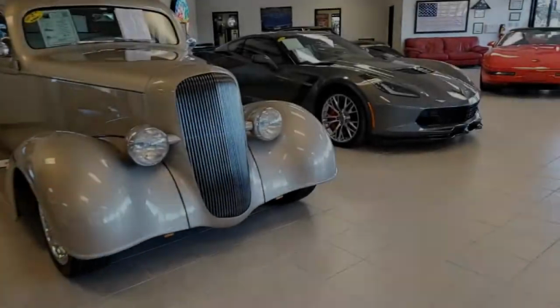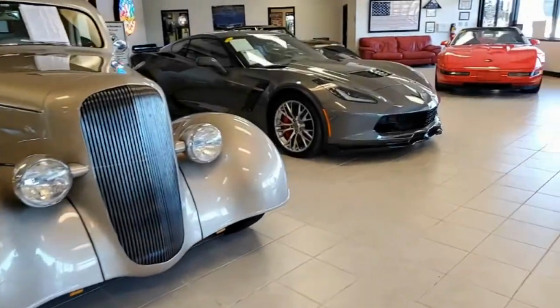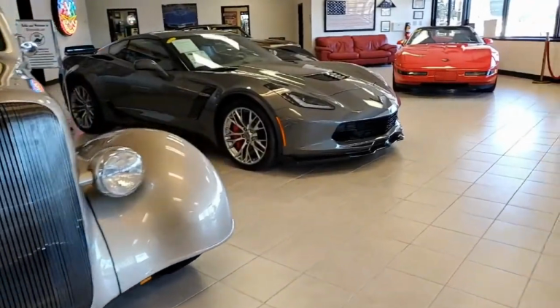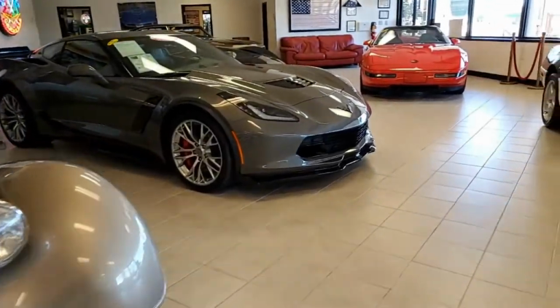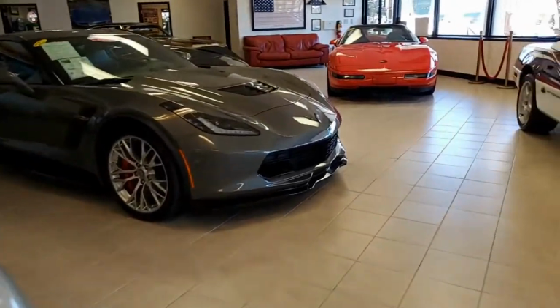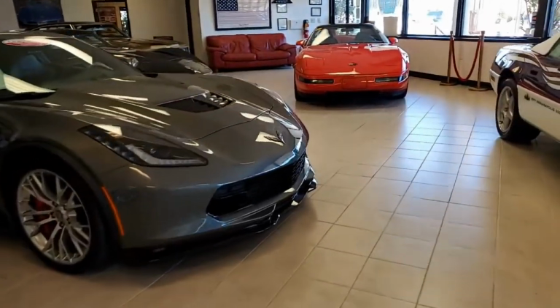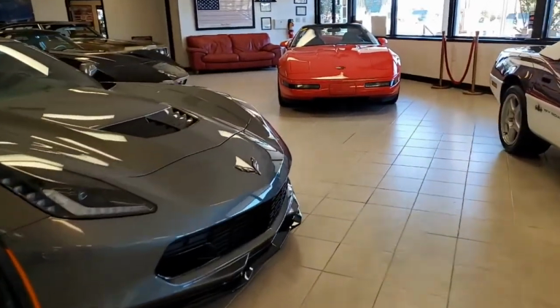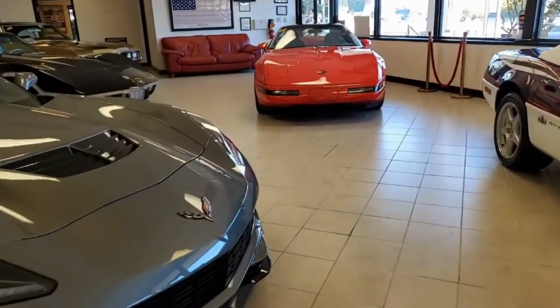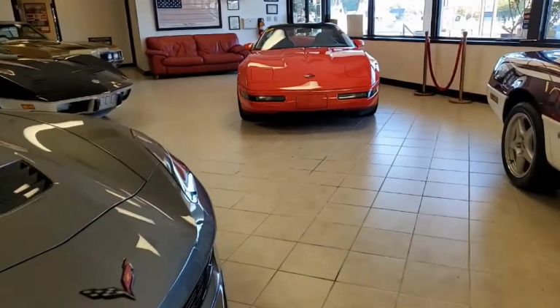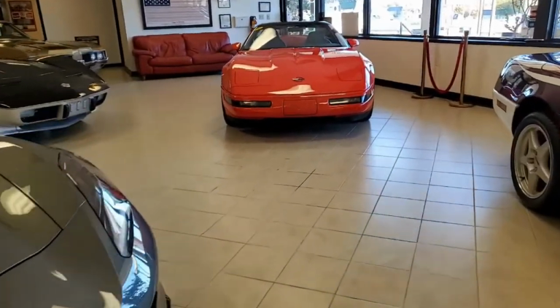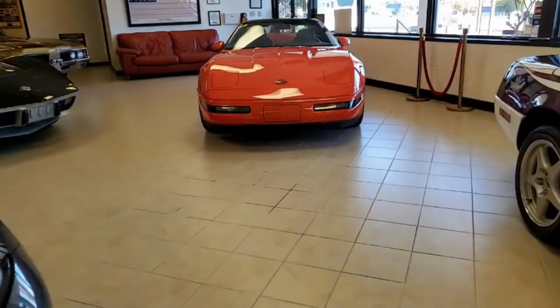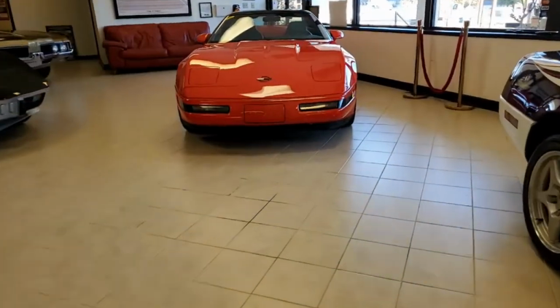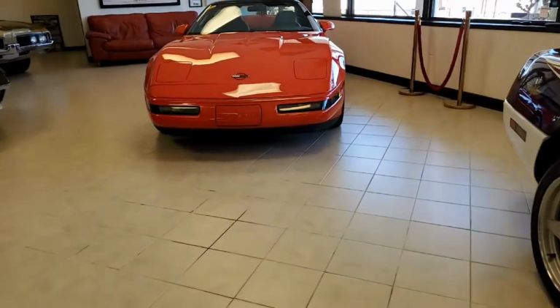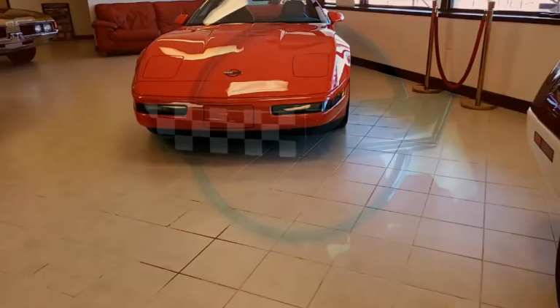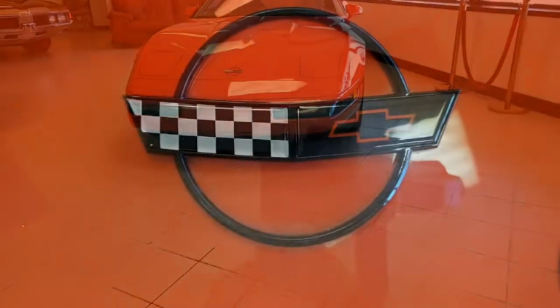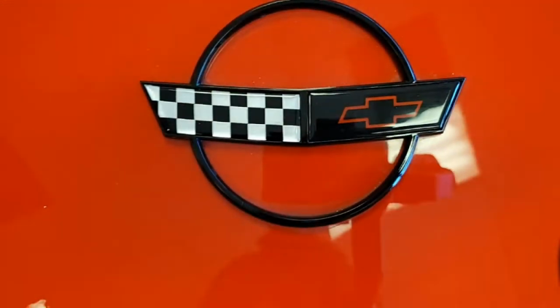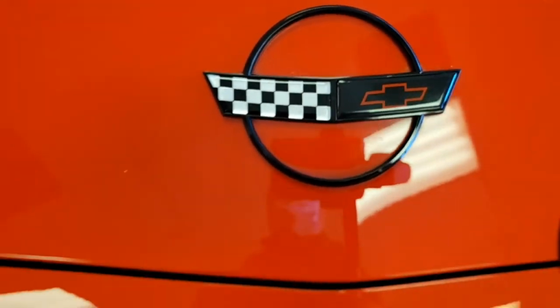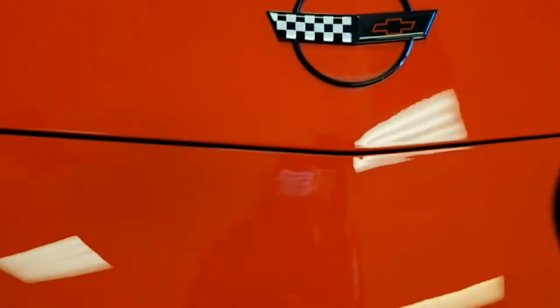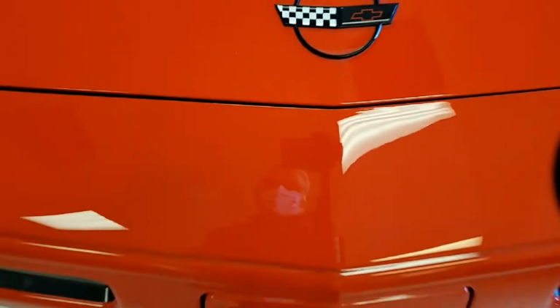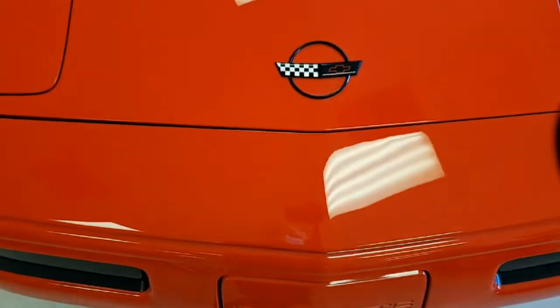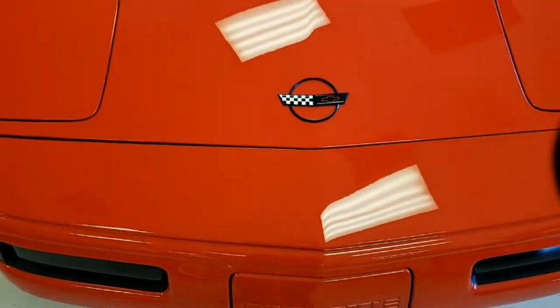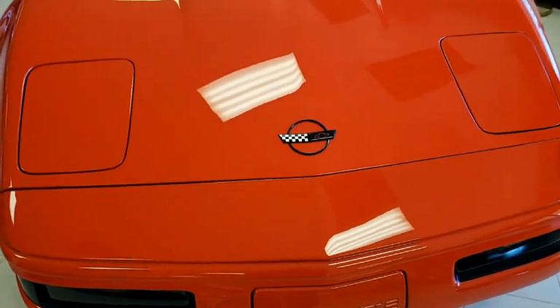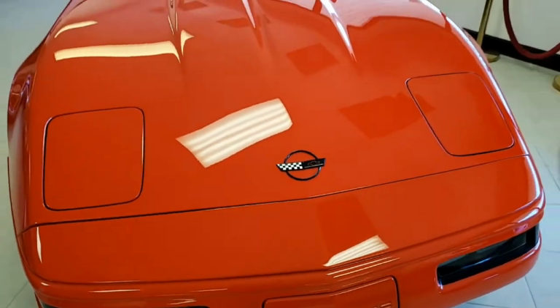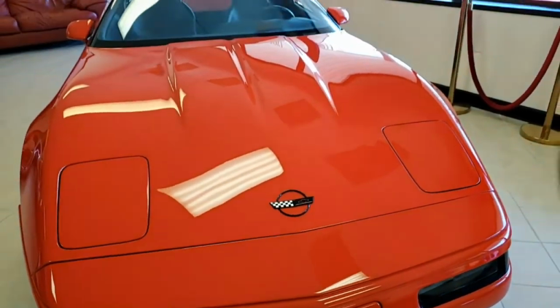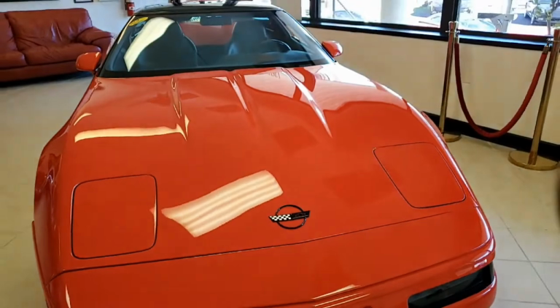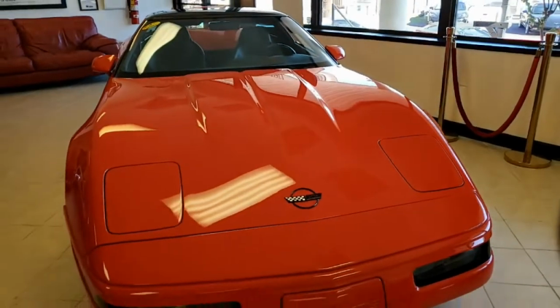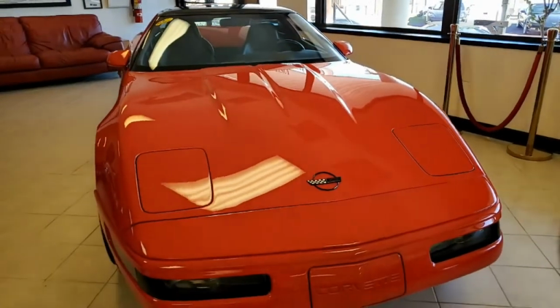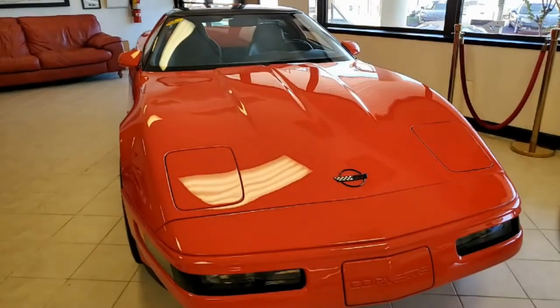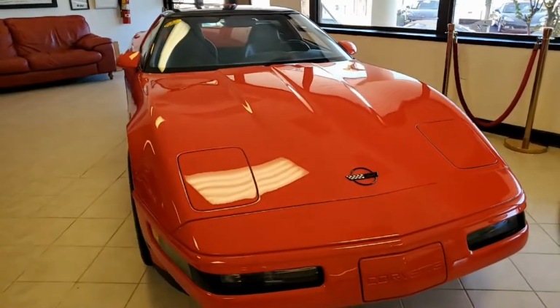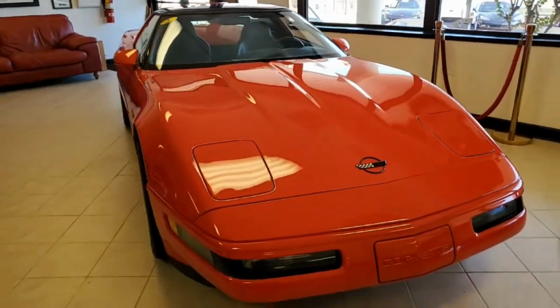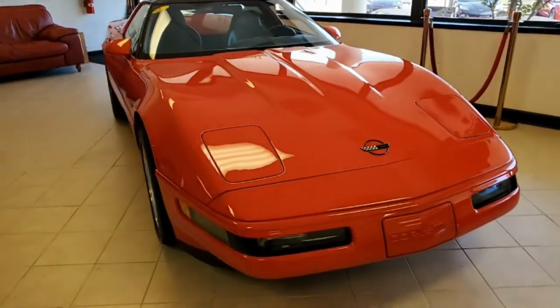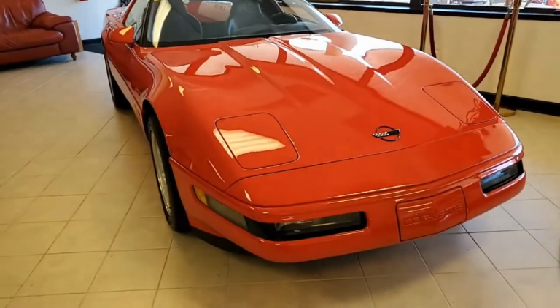Nothing like a red Corvette. It's a beautiful 1994 Corvette and the best thing about this car — can you imagine — only 16,000 miles. What a beautiful car, and it's torch red on the exterior. It has a beautiful black interior.